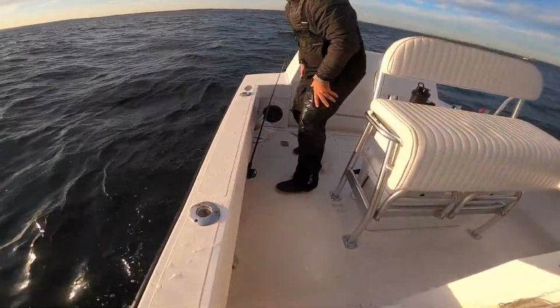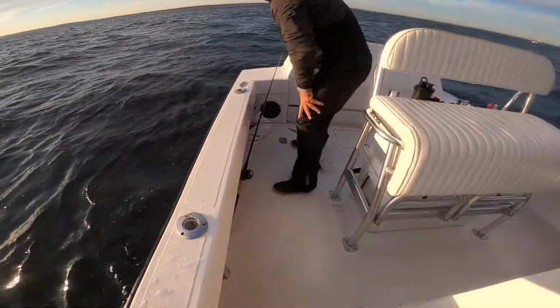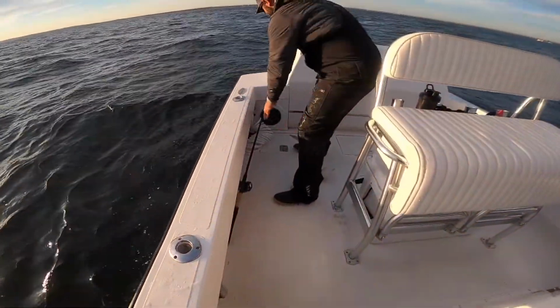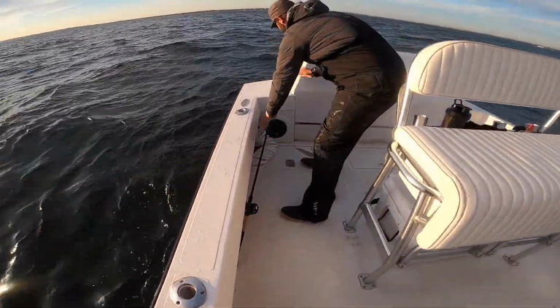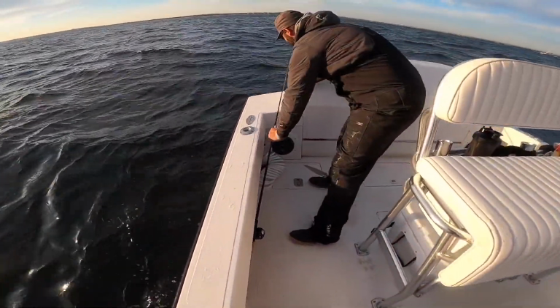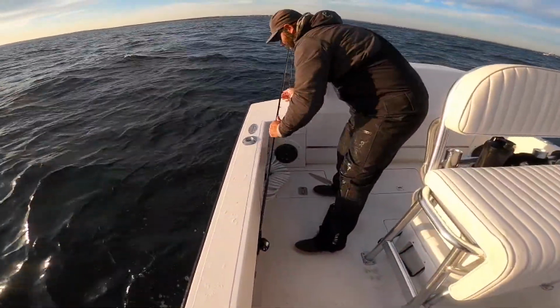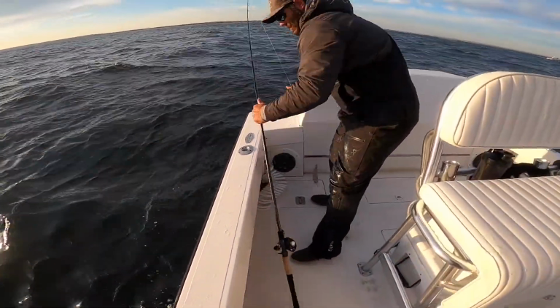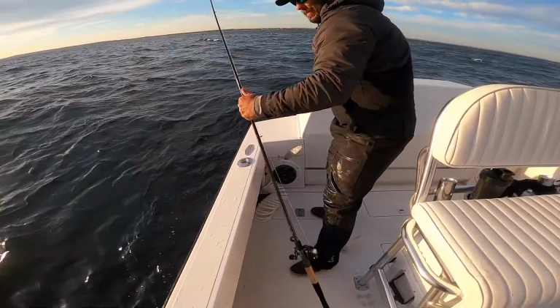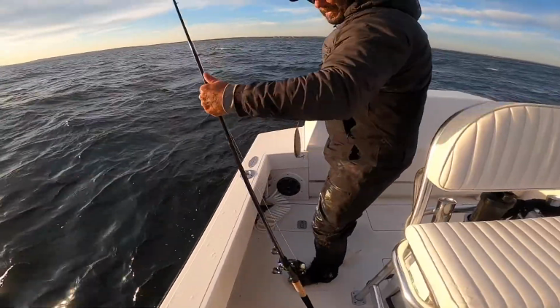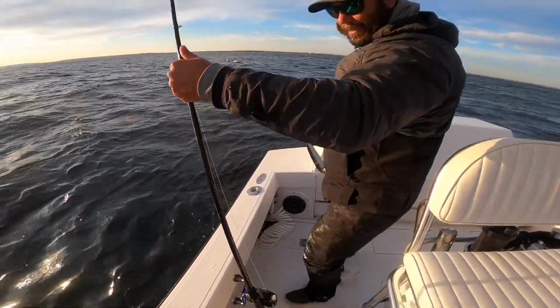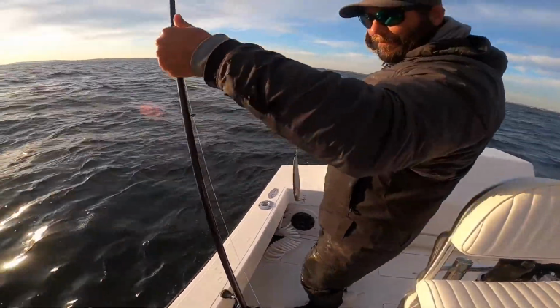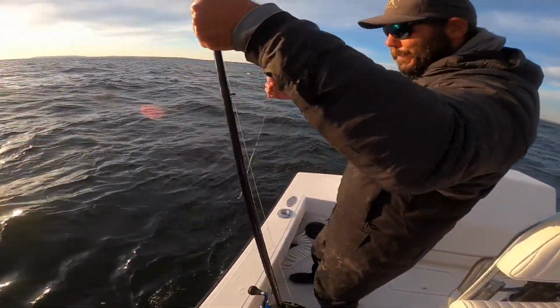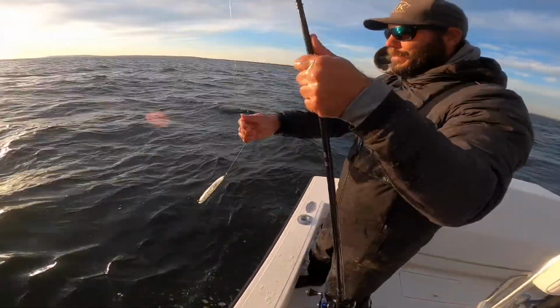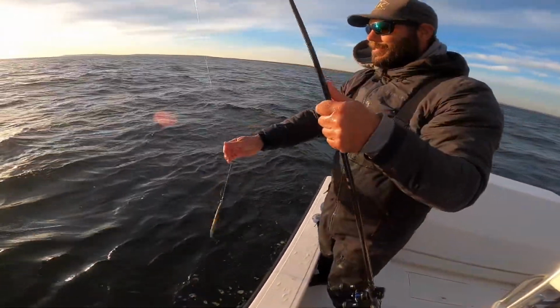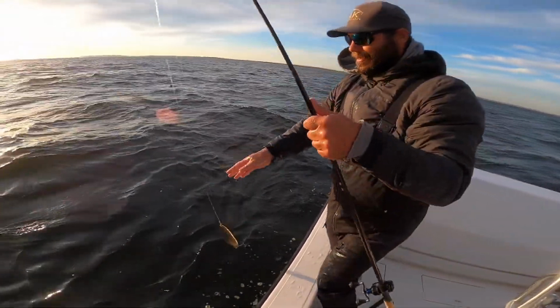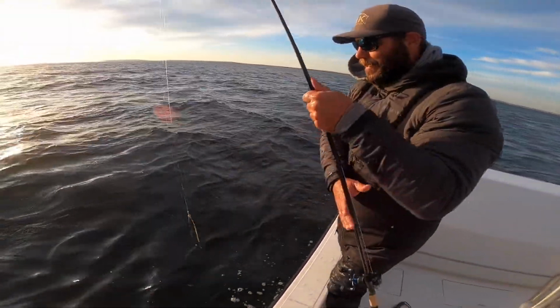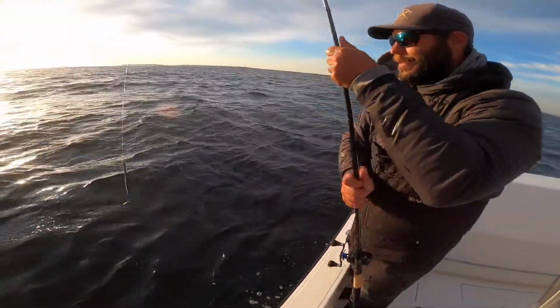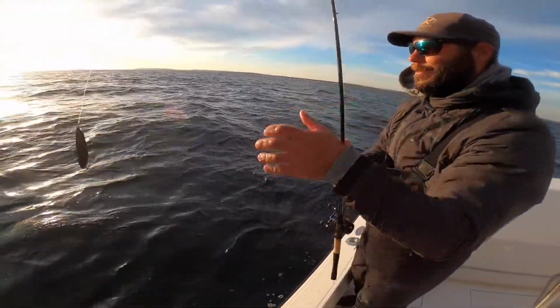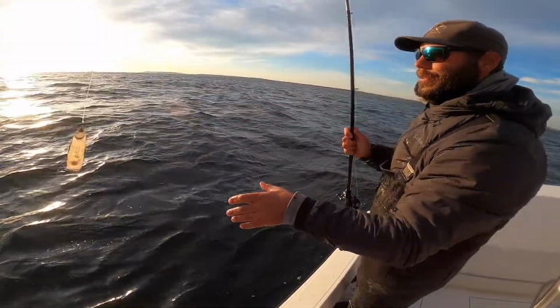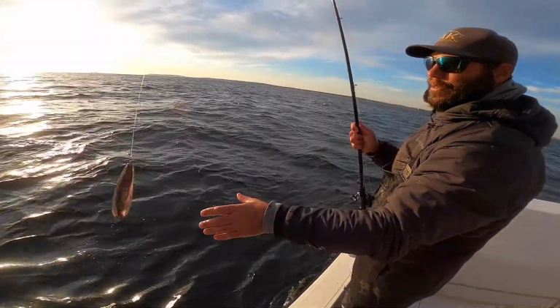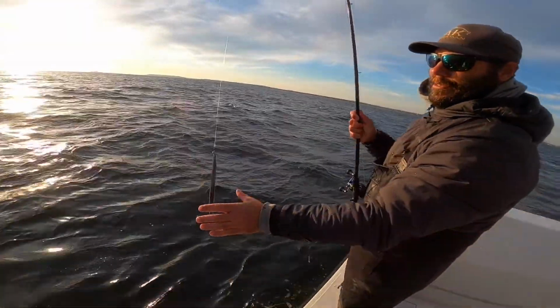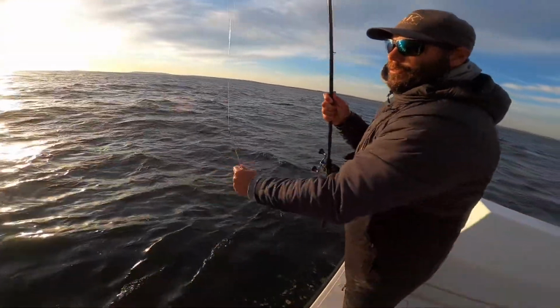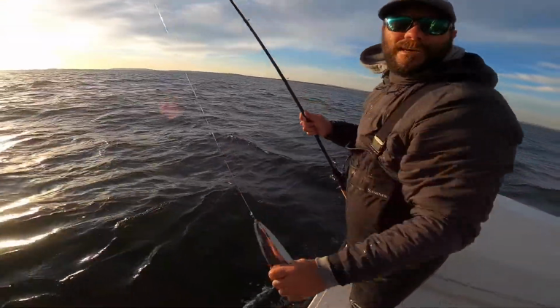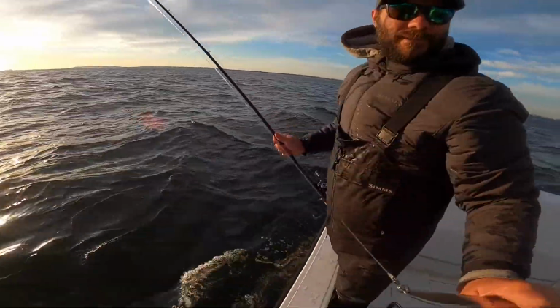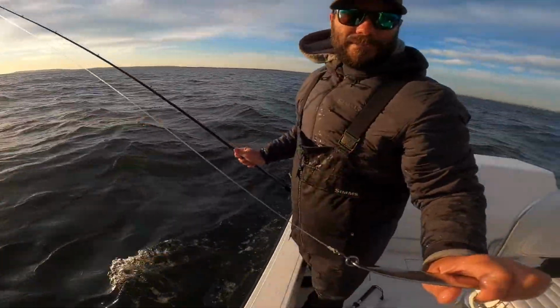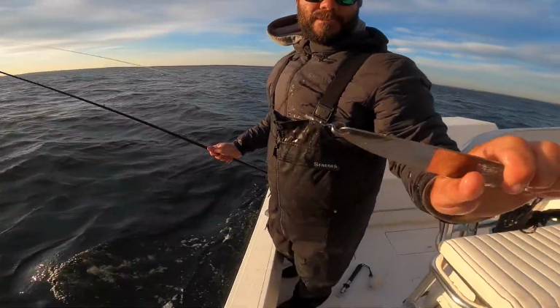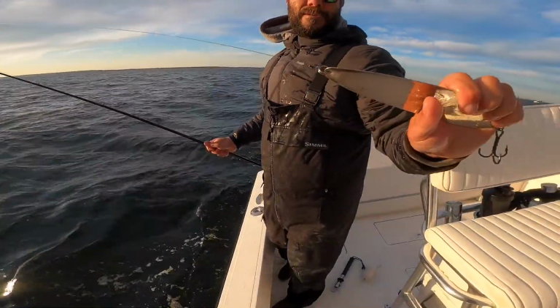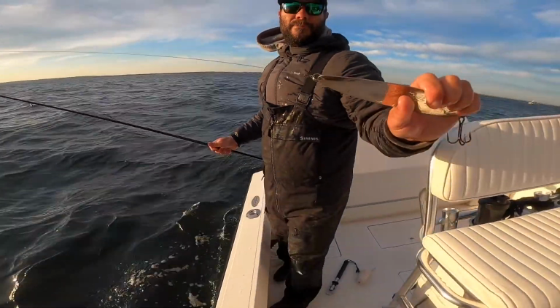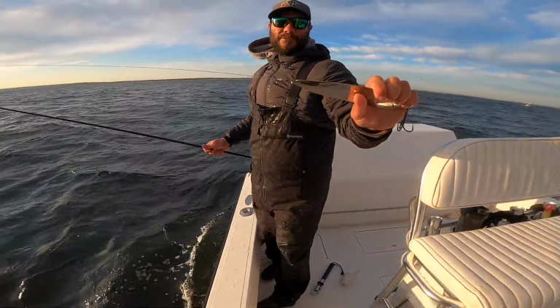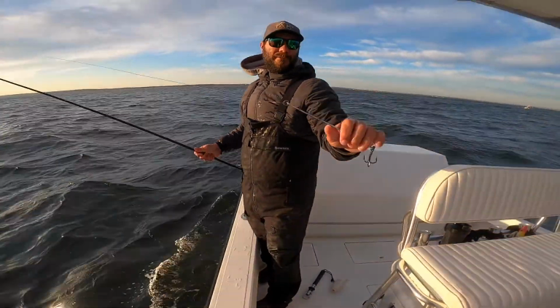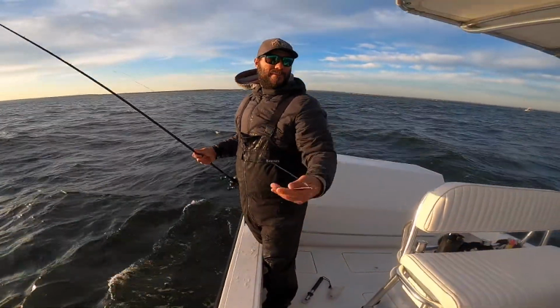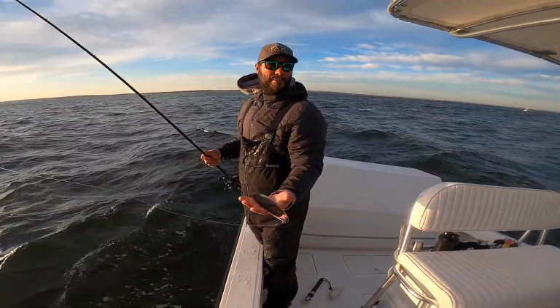What size line do you fish on there? This is a 50 pound braid, 60 pound leader, tied right to a barrel swivel to this one.